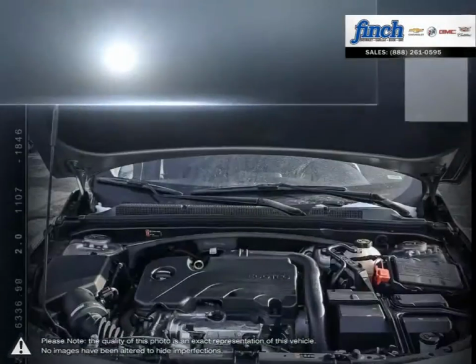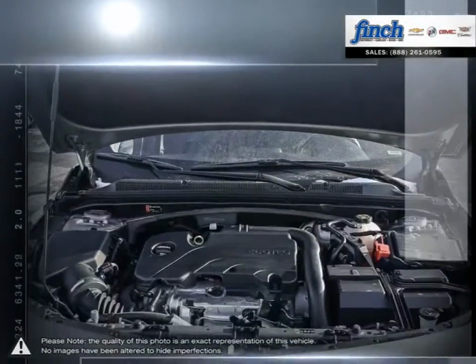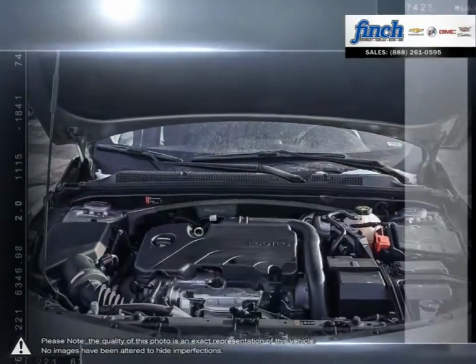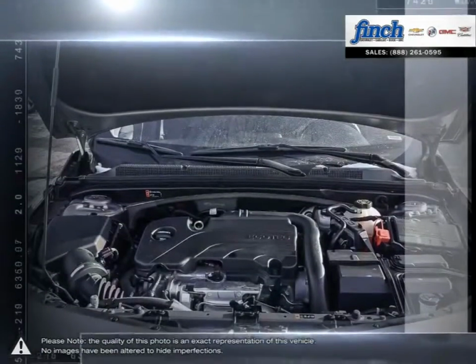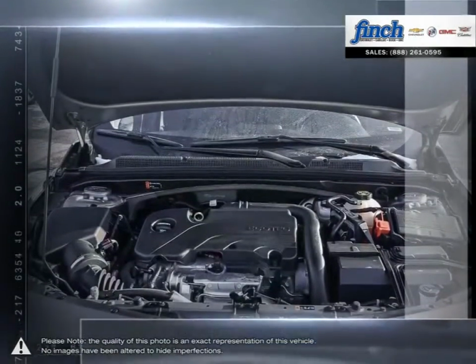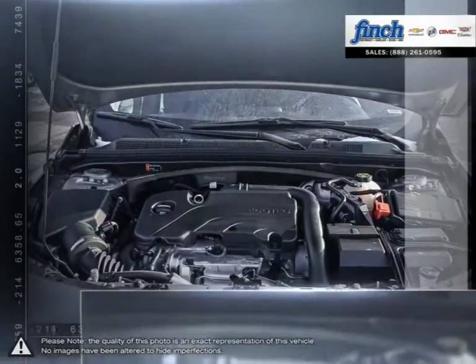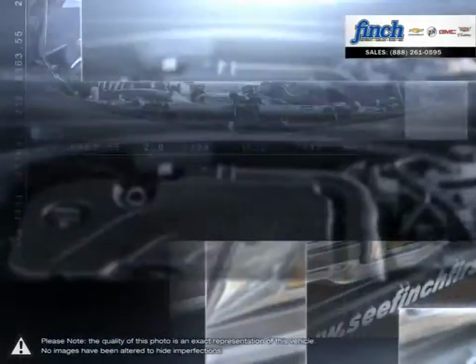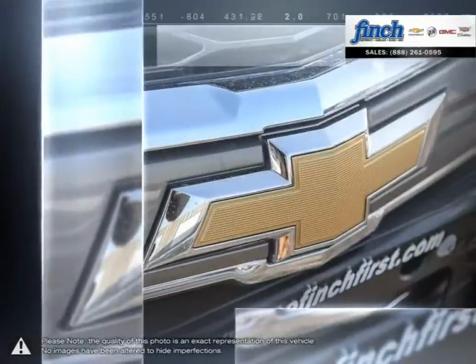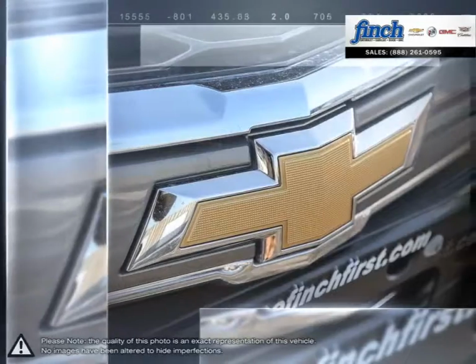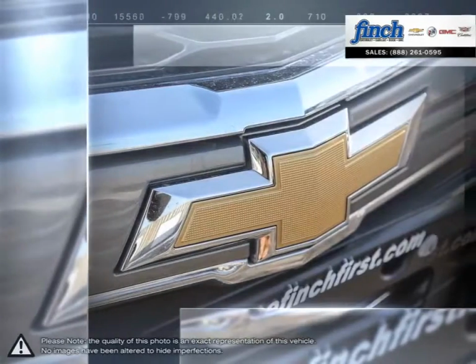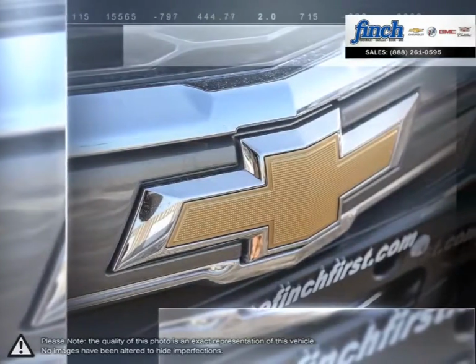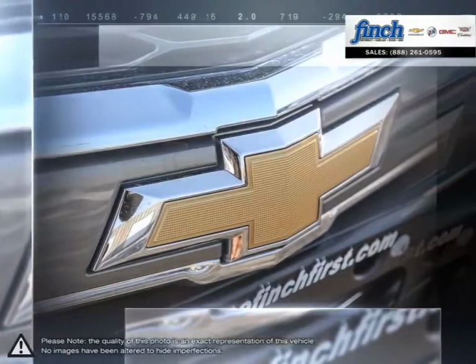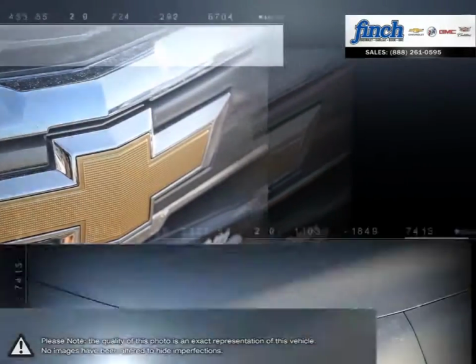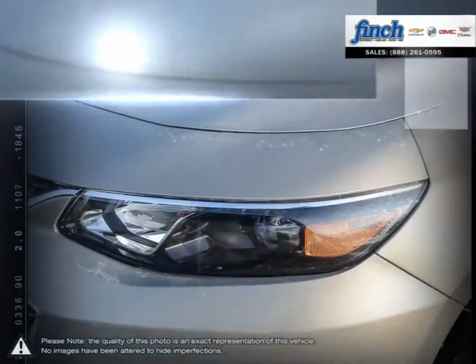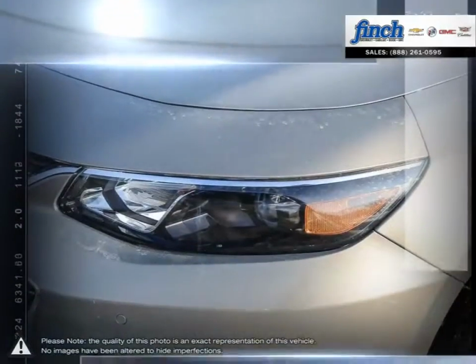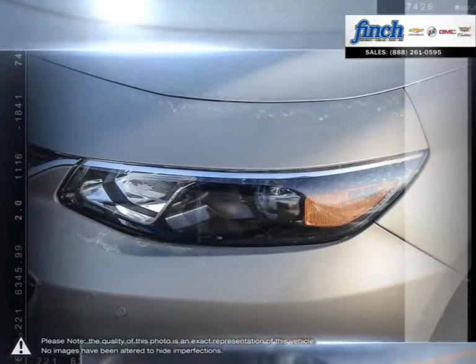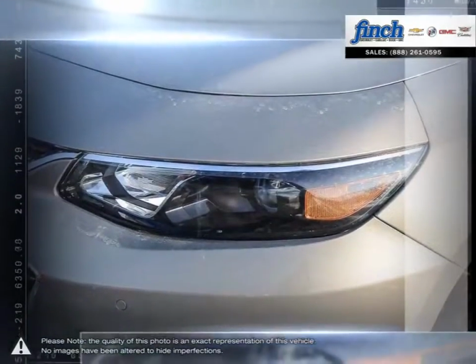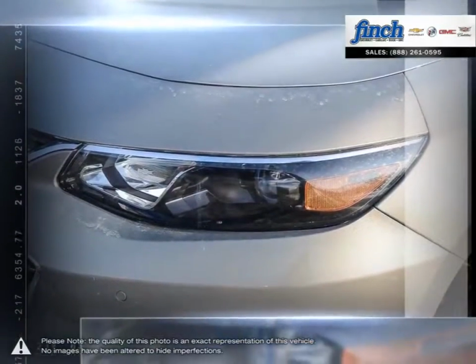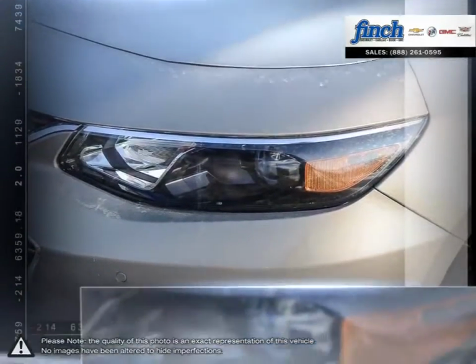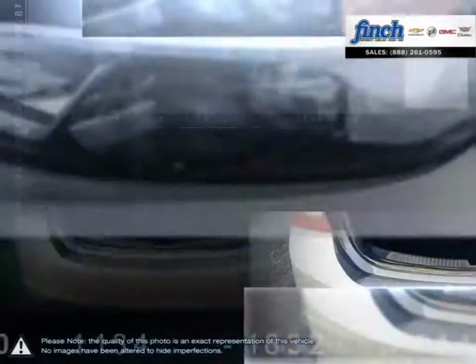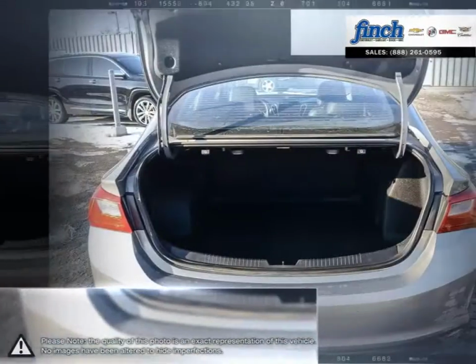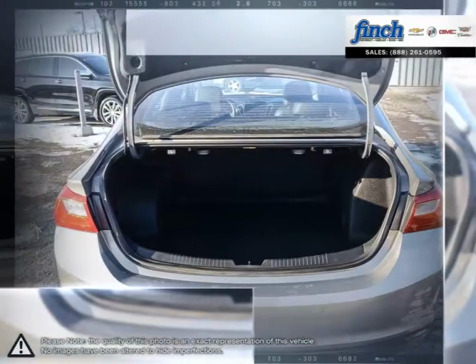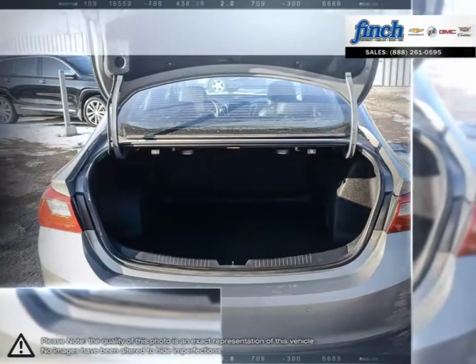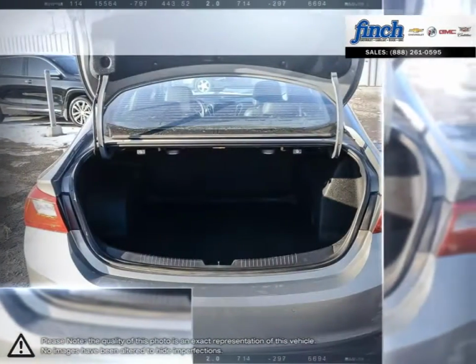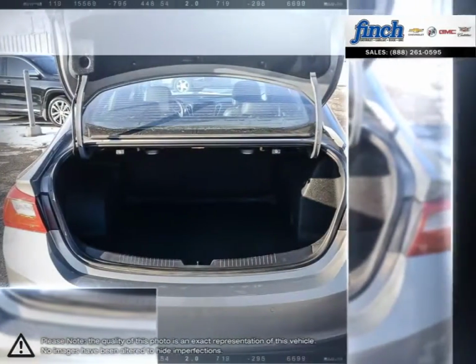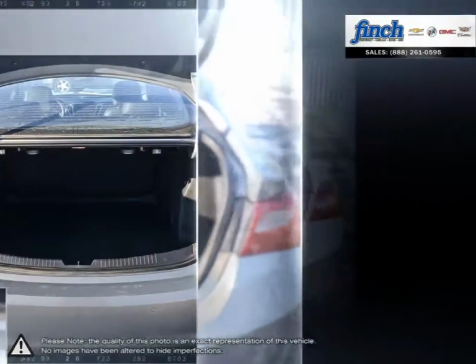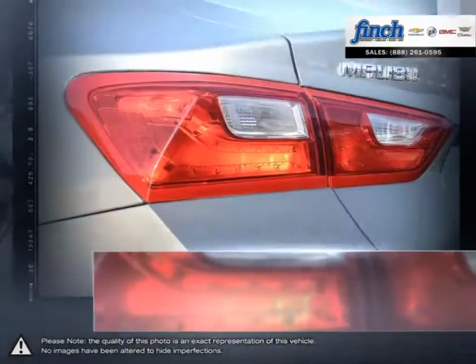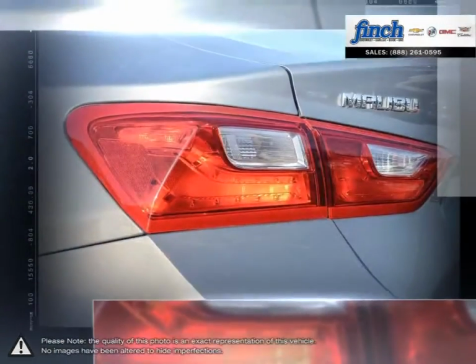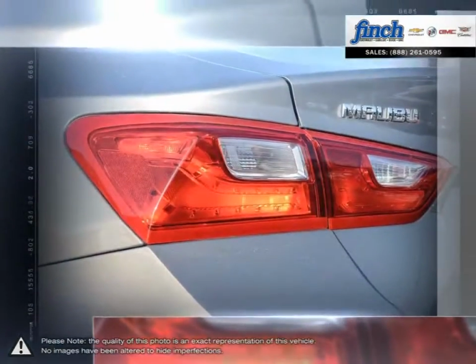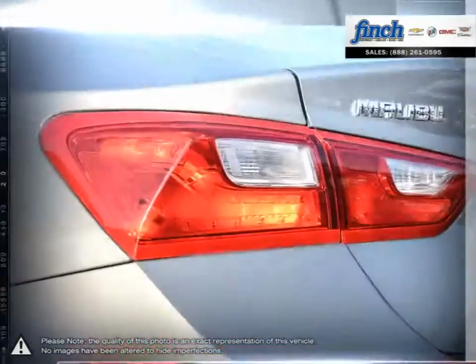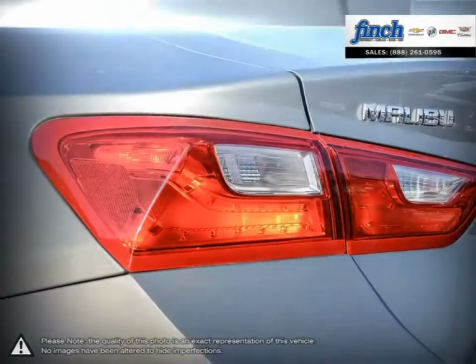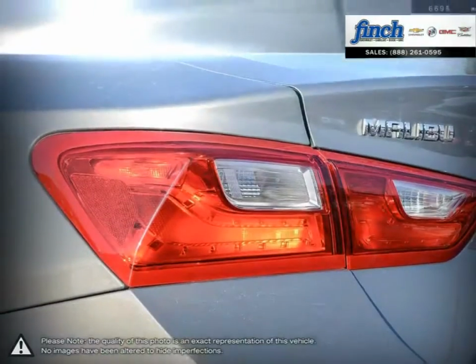When your head demands practicality and efficiency but your heart cries out for beauty and performance, Malibu is the answer. Roomy, efficient, and loaded with advanced safety features, Malibu's as practical as they come. Who says you can't have it all?